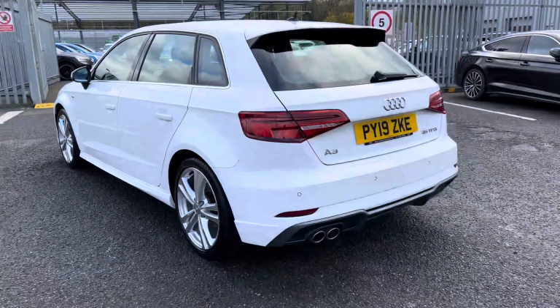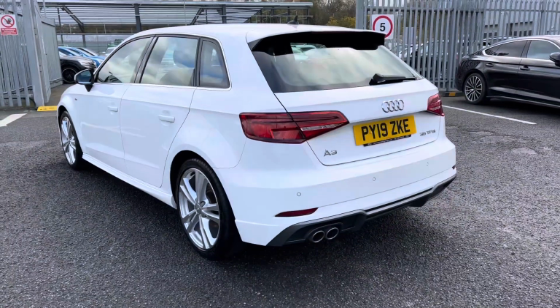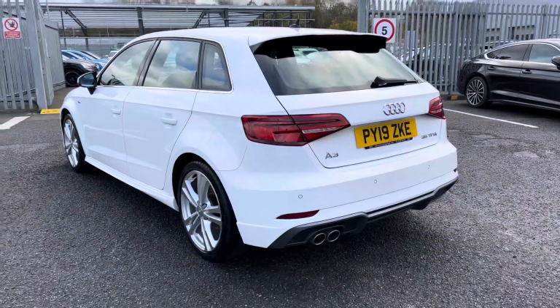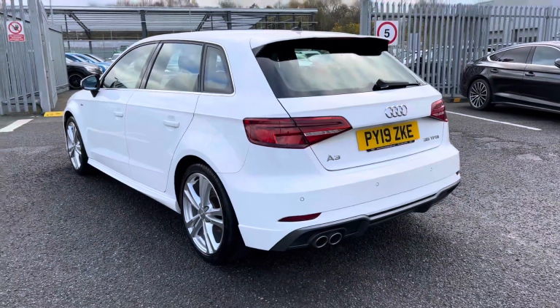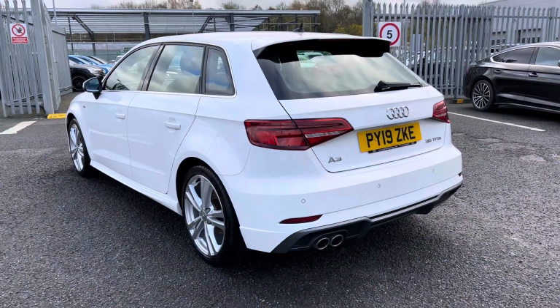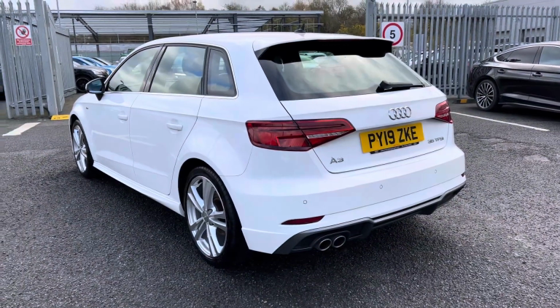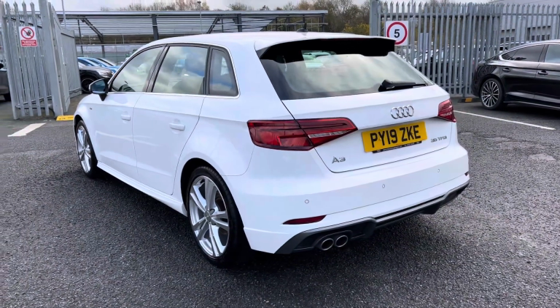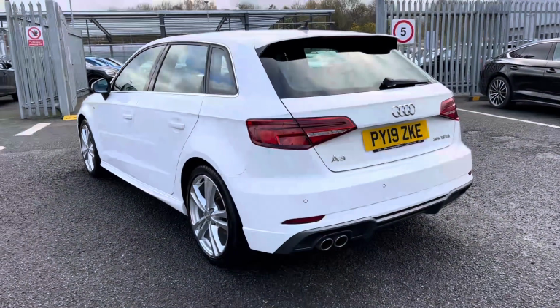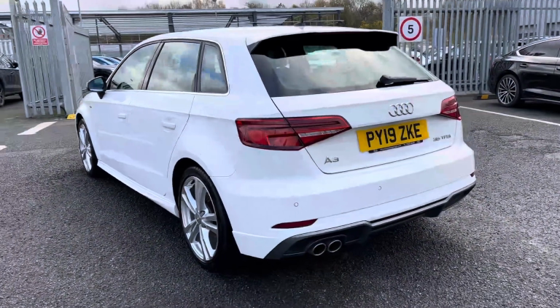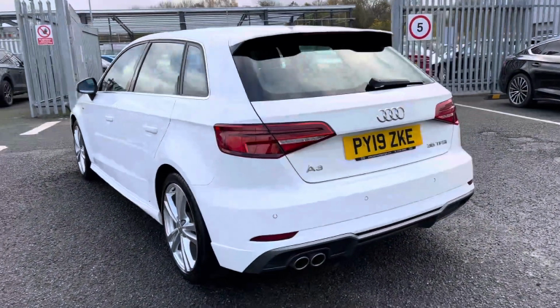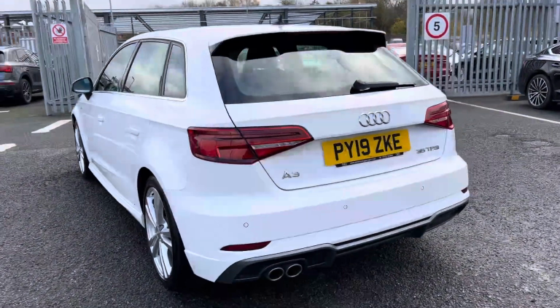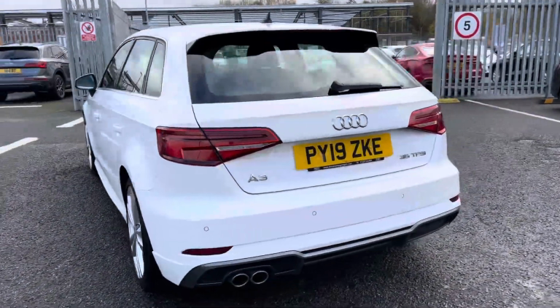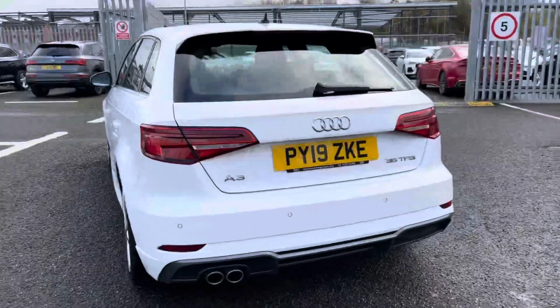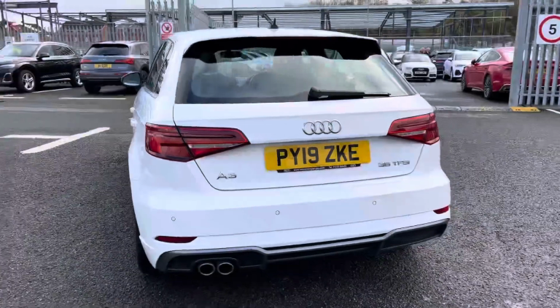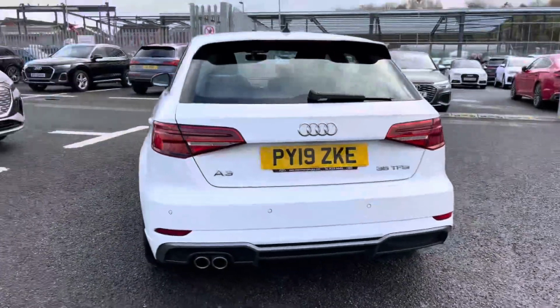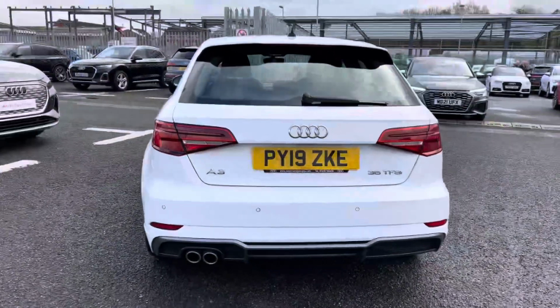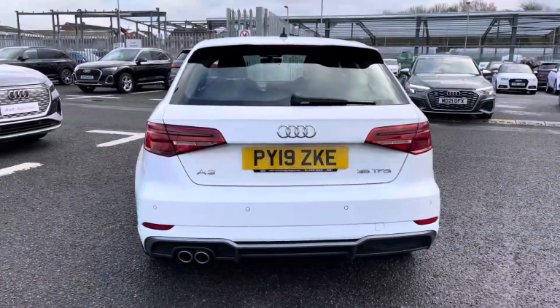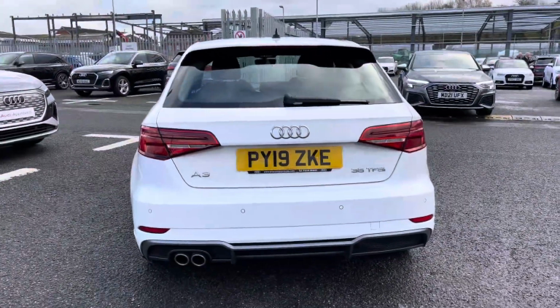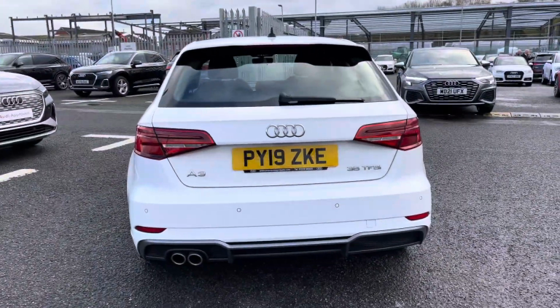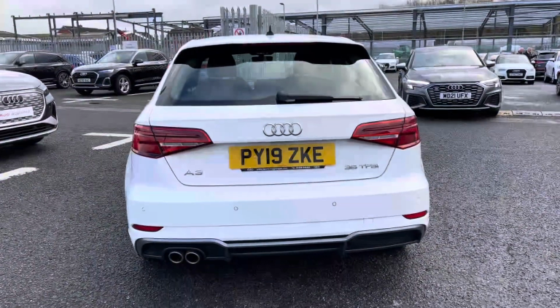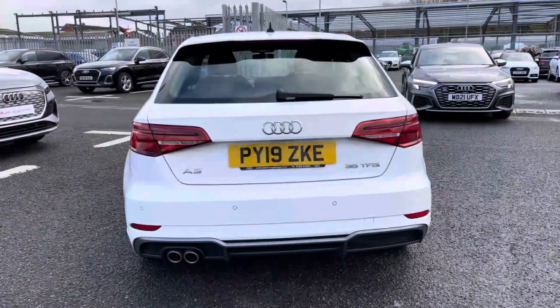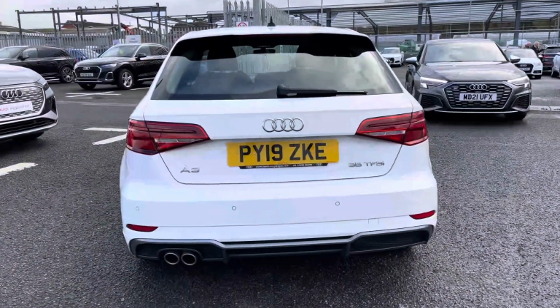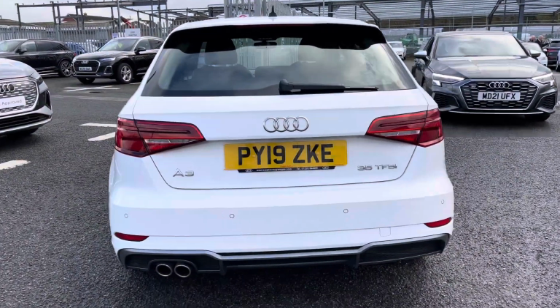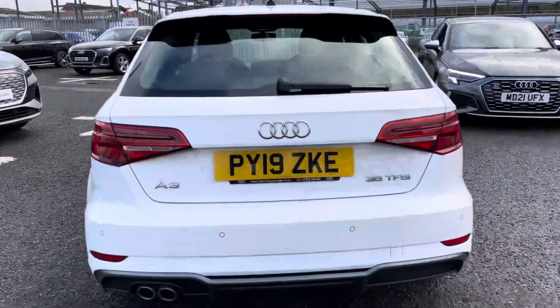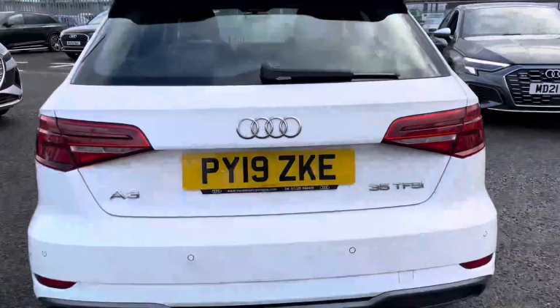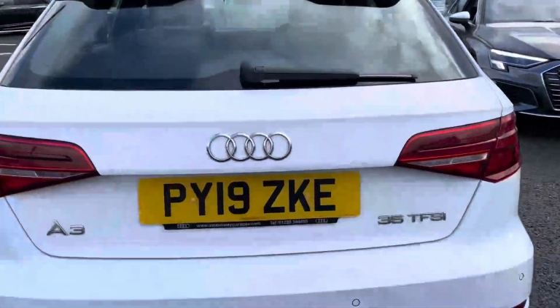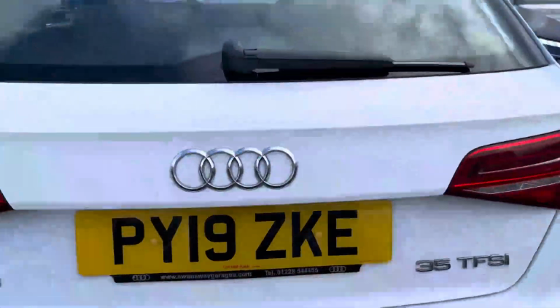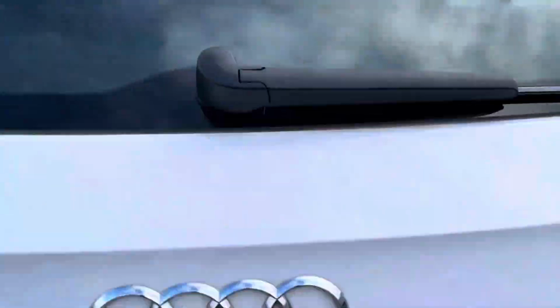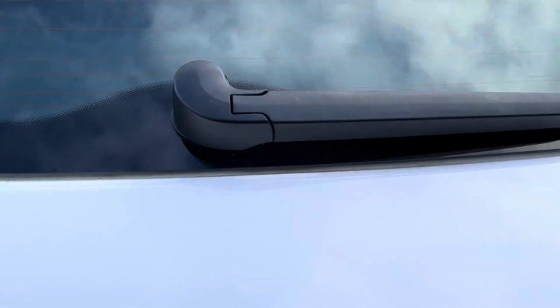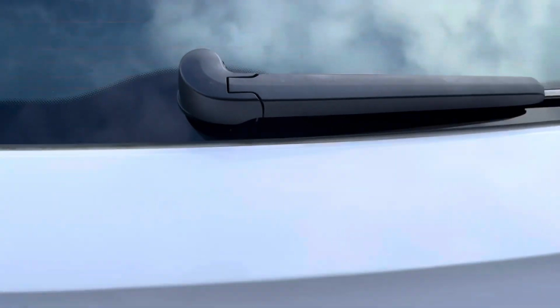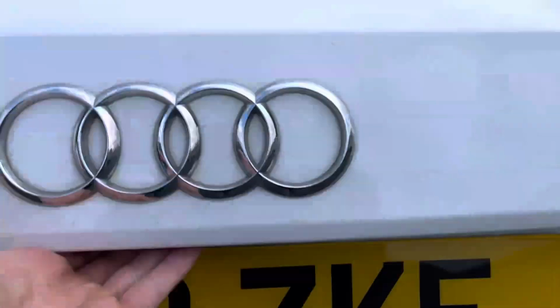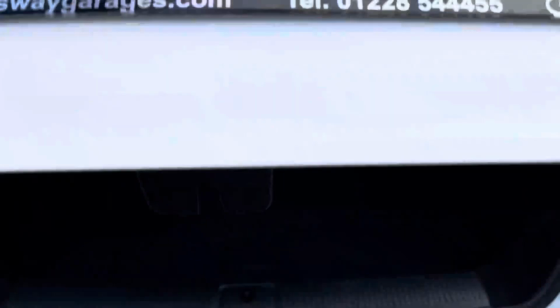Taking a step back, the A3 looks absolutely stunning from every single angle. You've got the LED taillights with dynamic indicators and it also comes fitted with fantastic guidance systems such as the rear parking sensors.